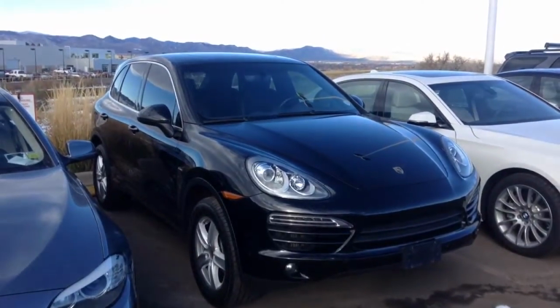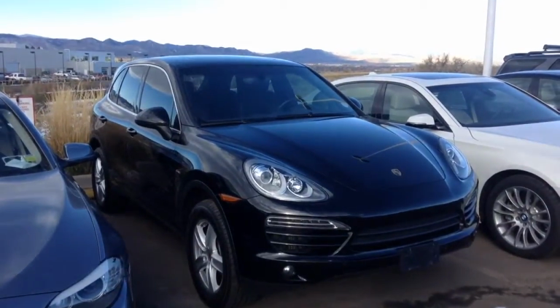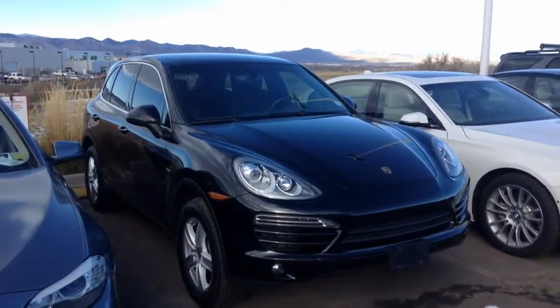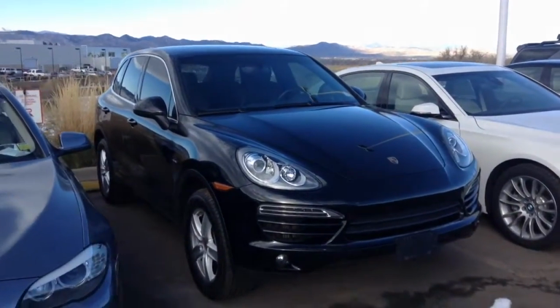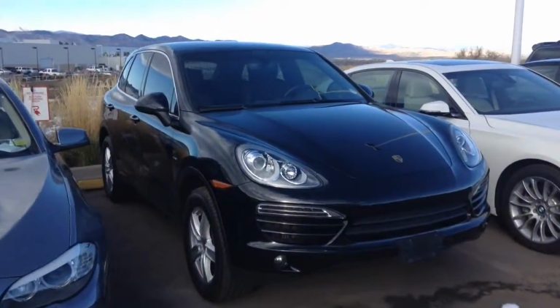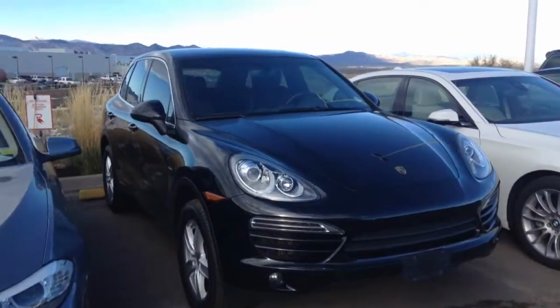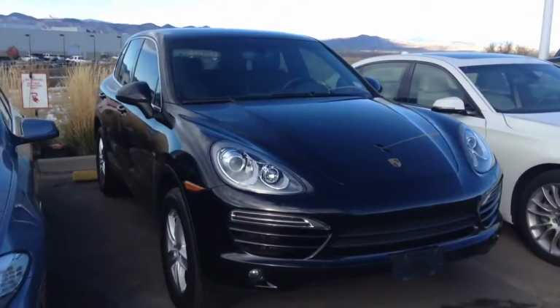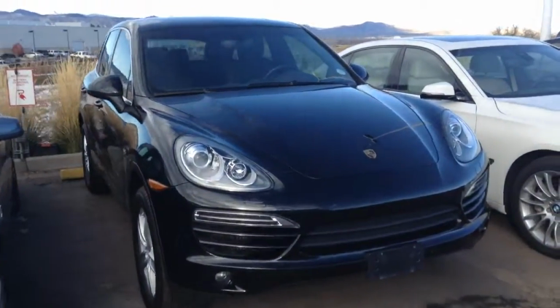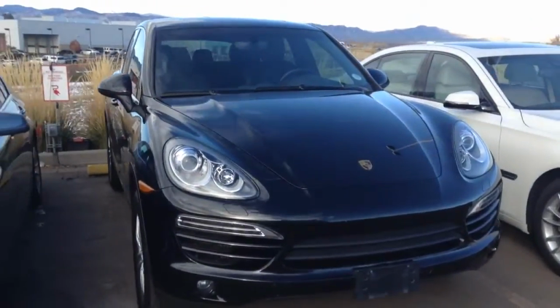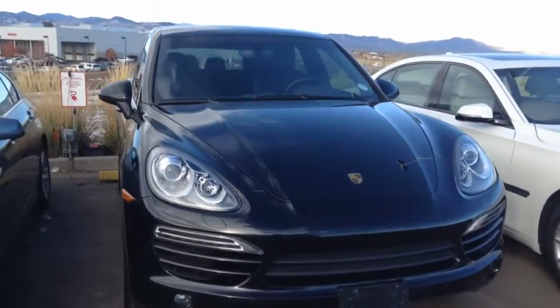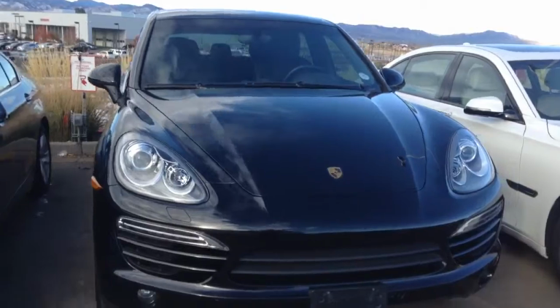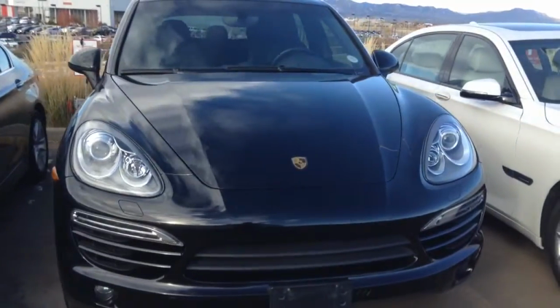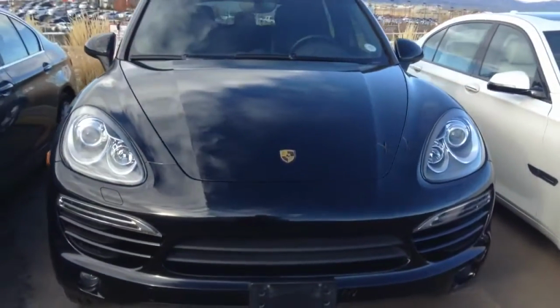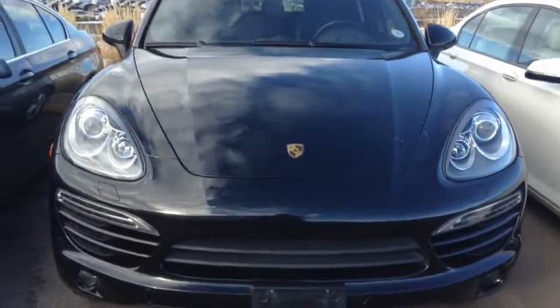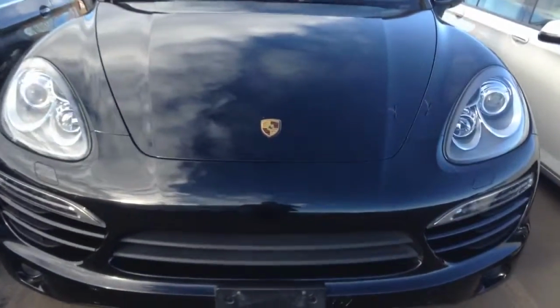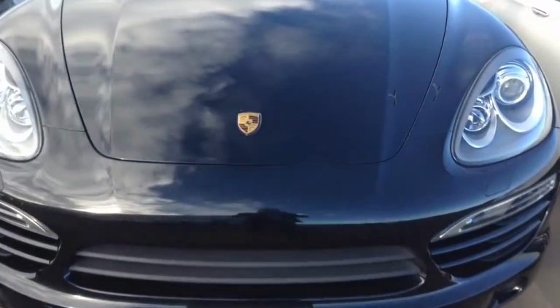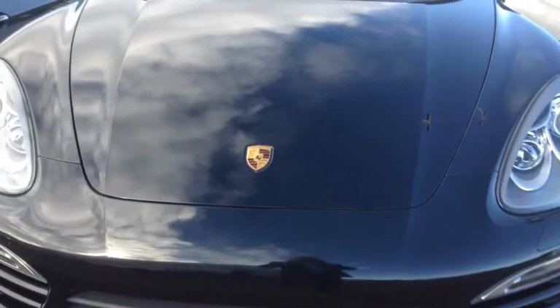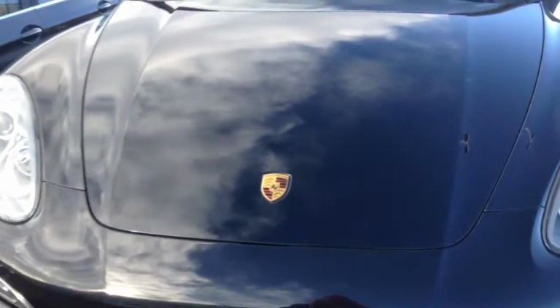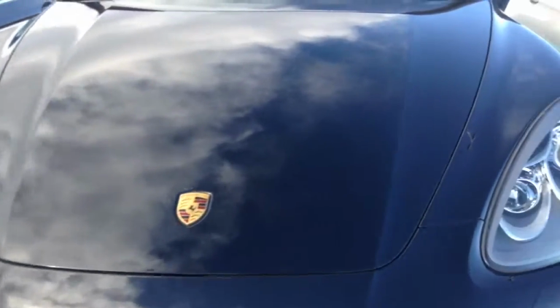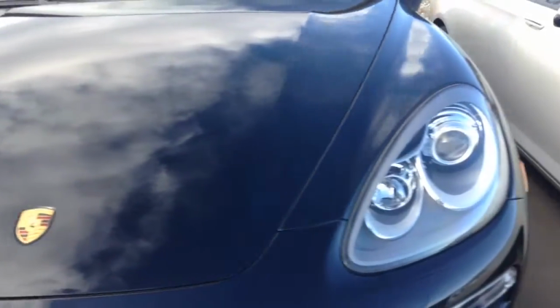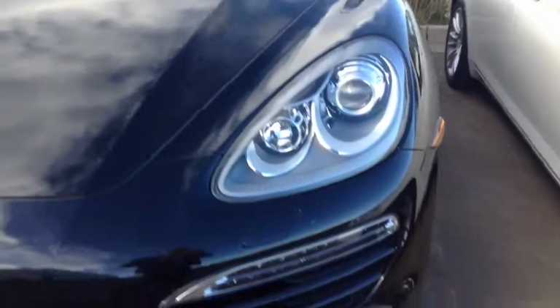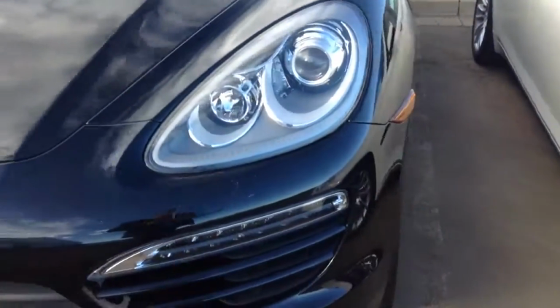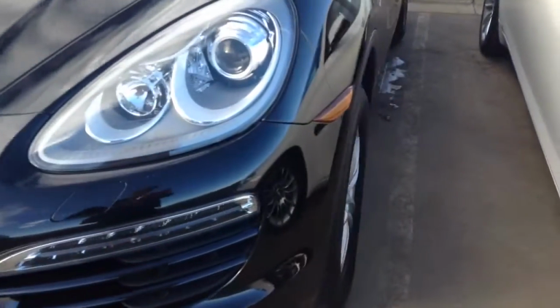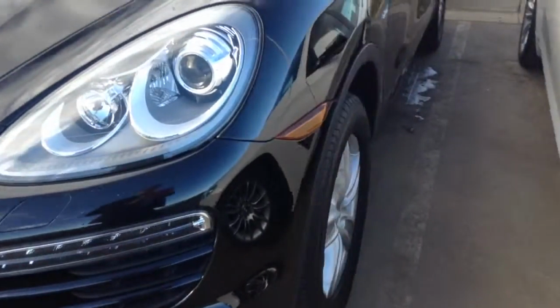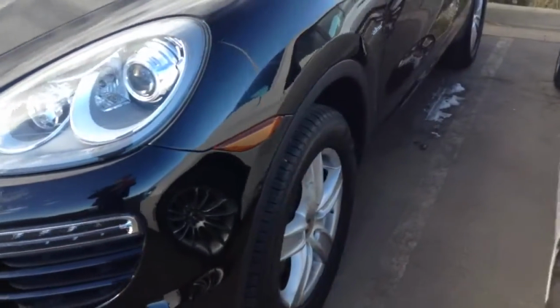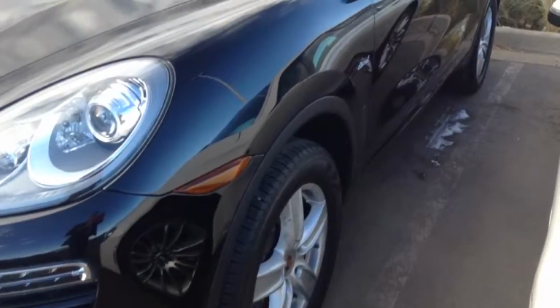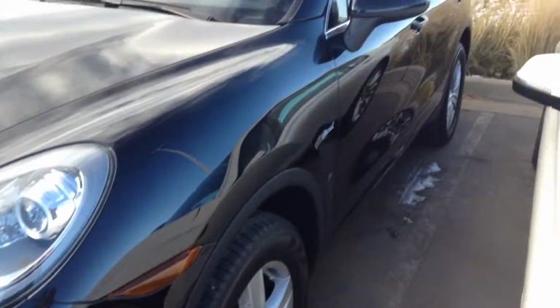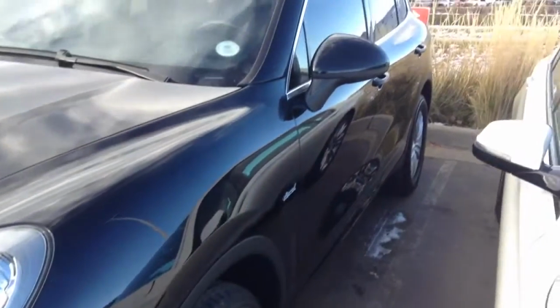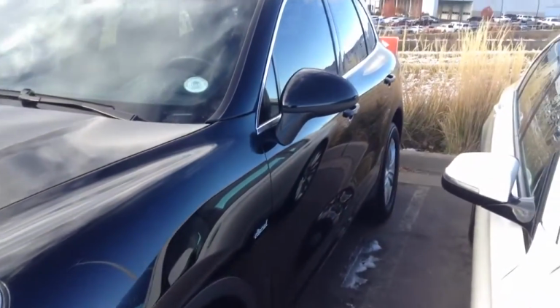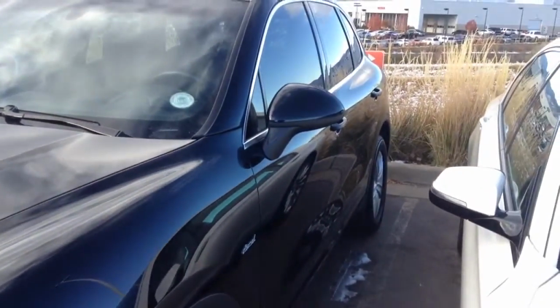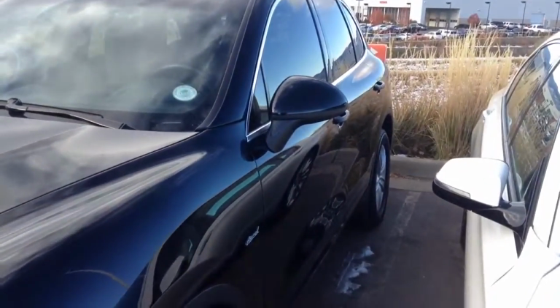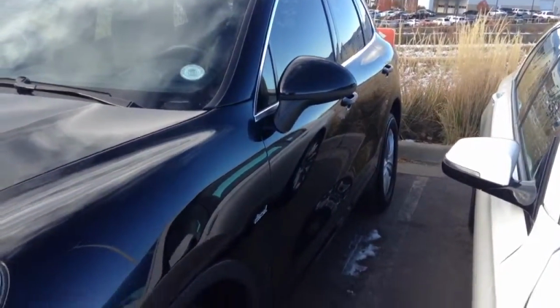Hello, here's the Porsche Cayenne diesel. I want to take a closer look. It hasn't been detailed yet but the paint looks like it's in great shape. Looking down the side I don't see any door dings or dents.